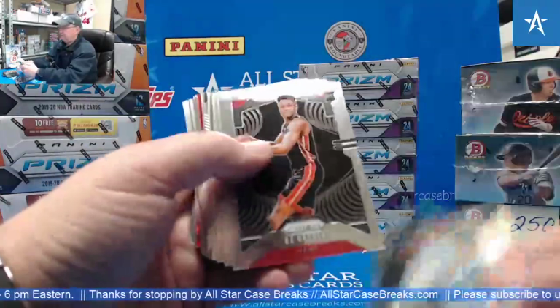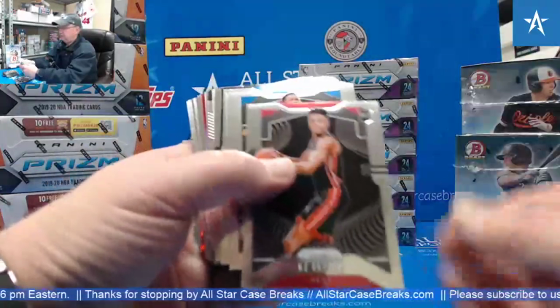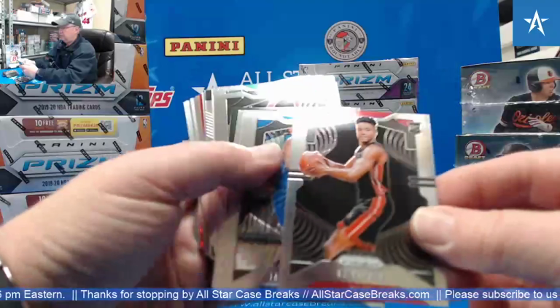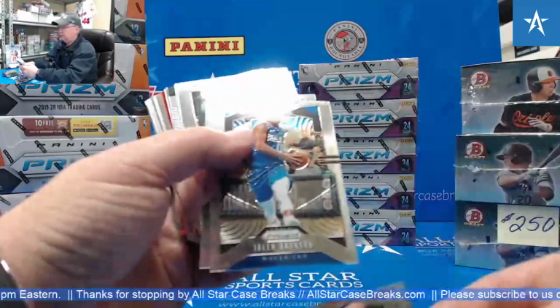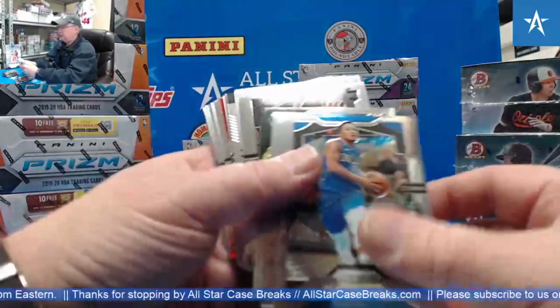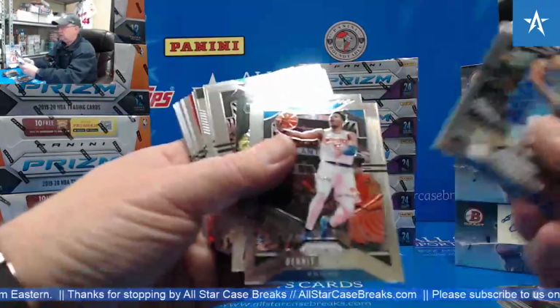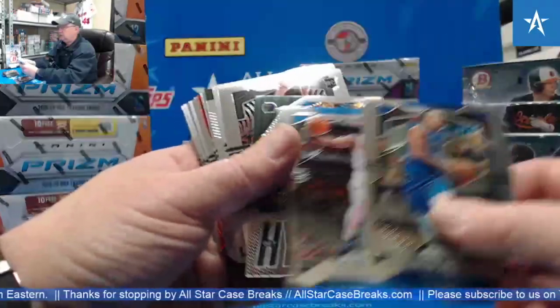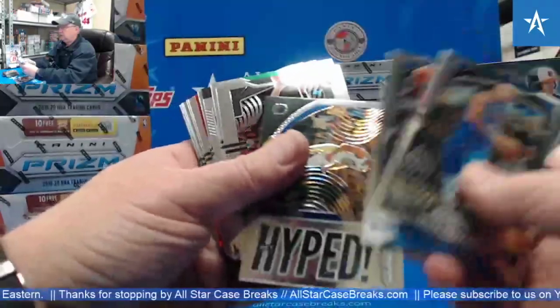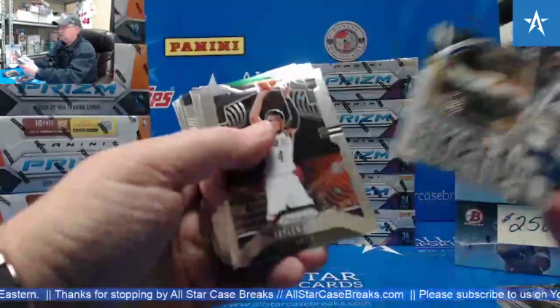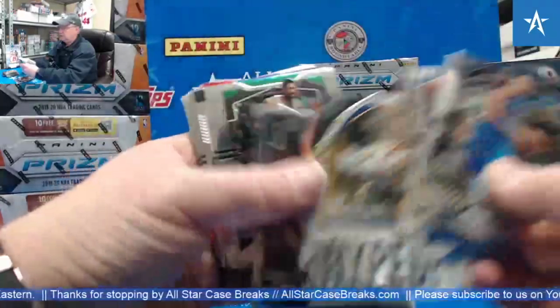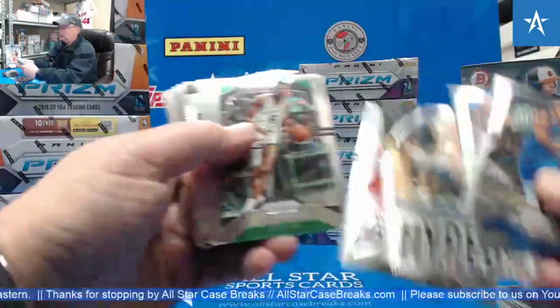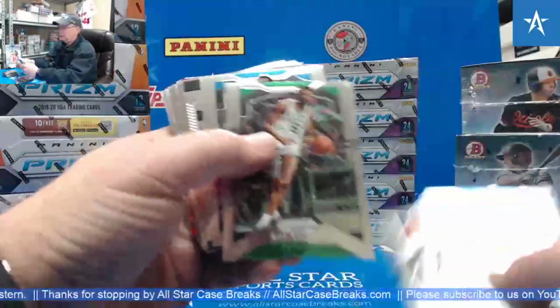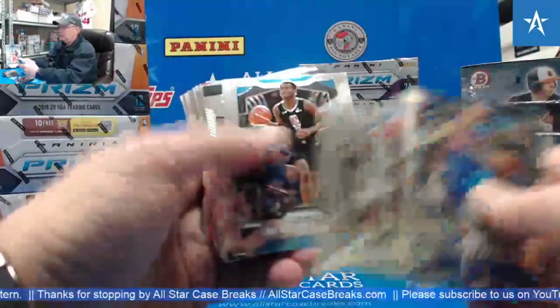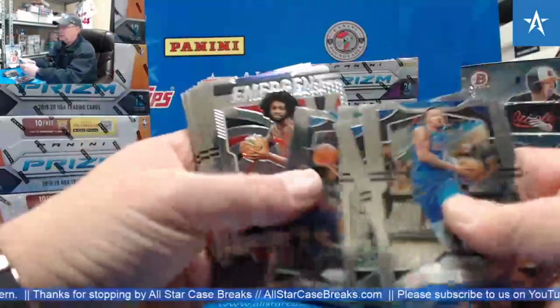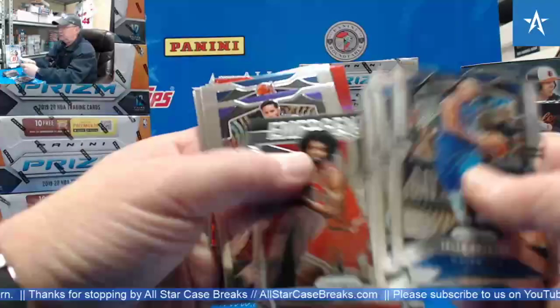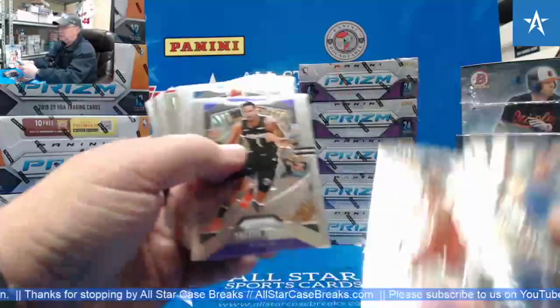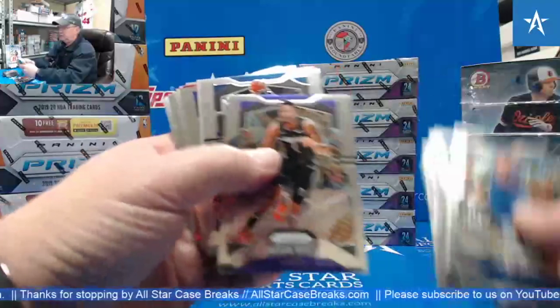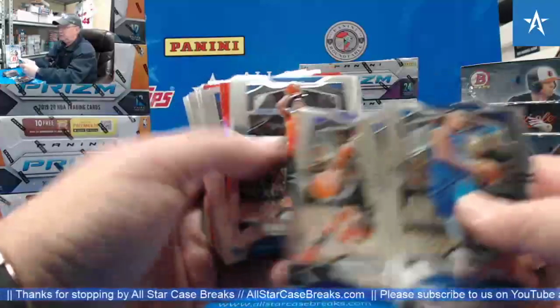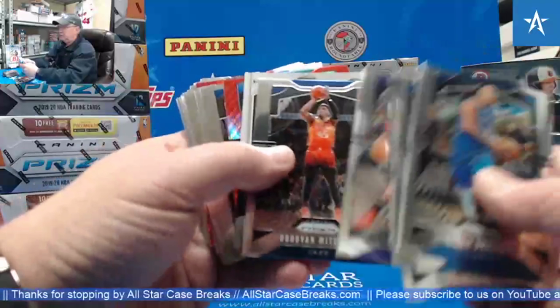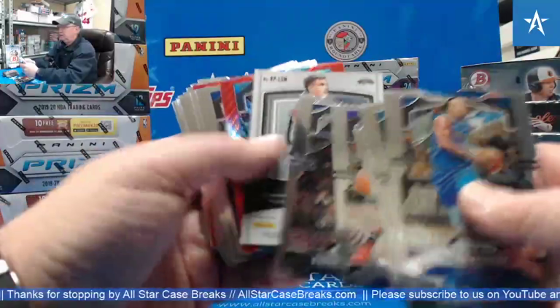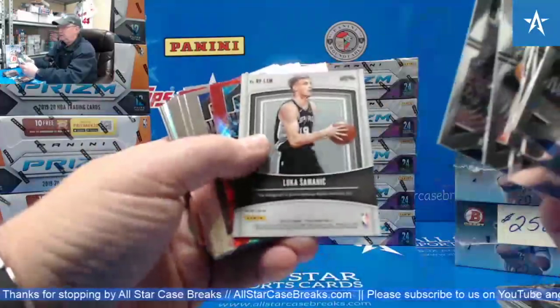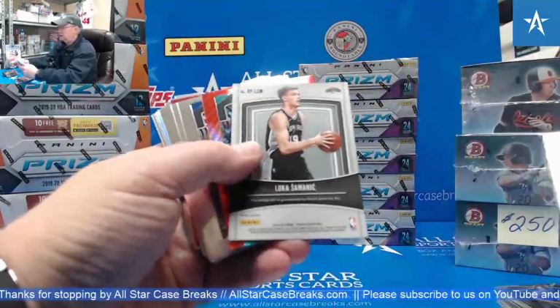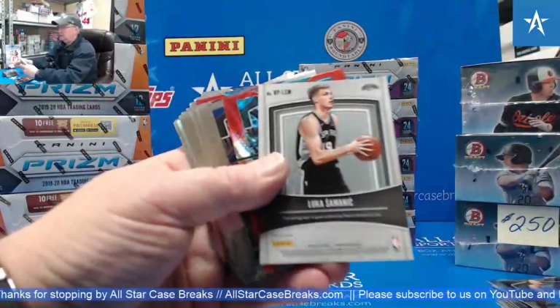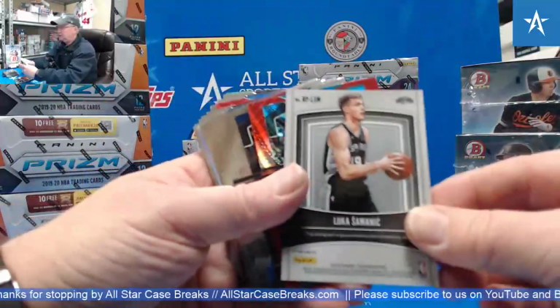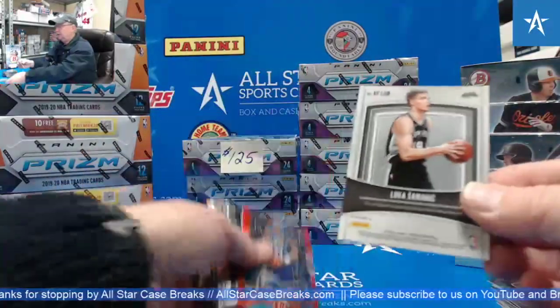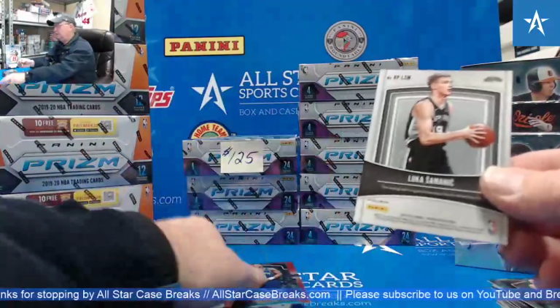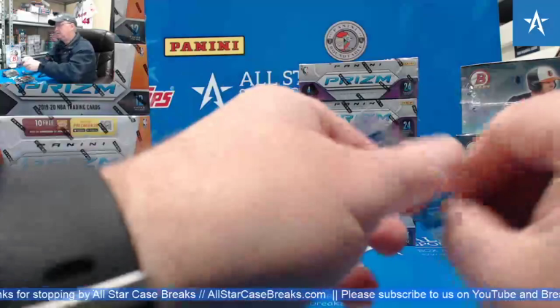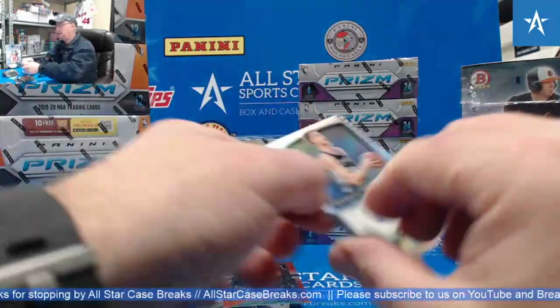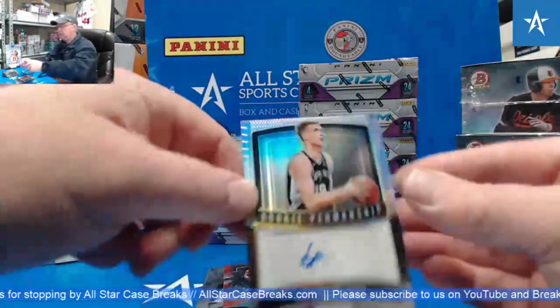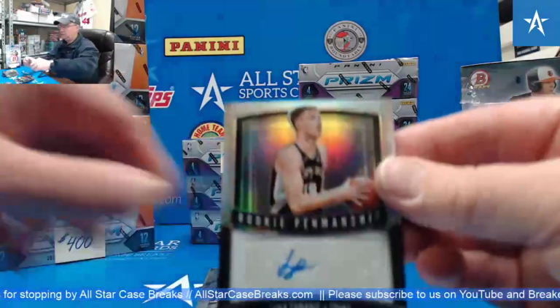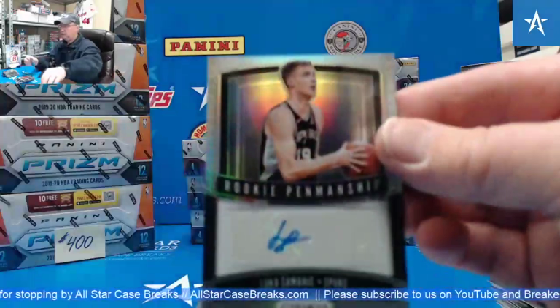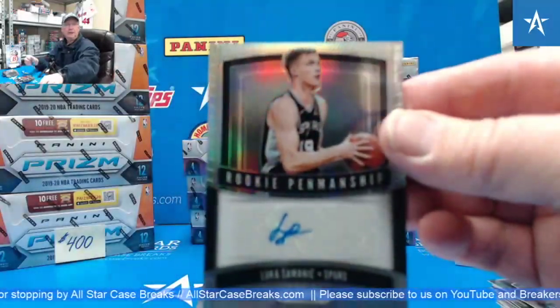Okafor. Akpala. Luca Rookie. Penmanship Auto.